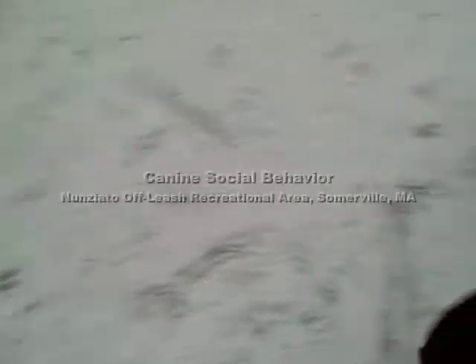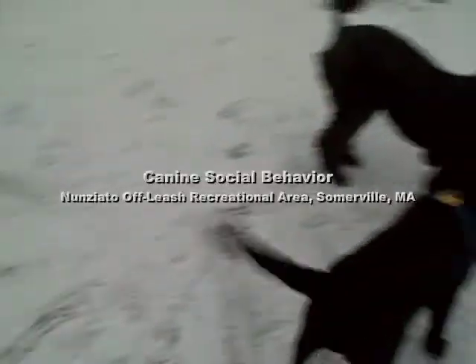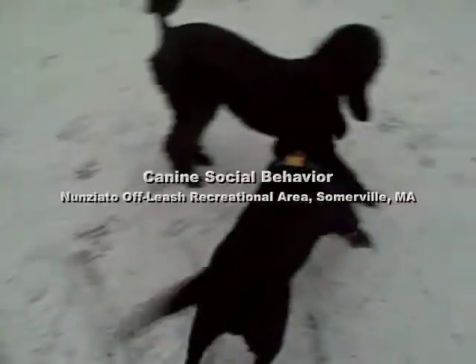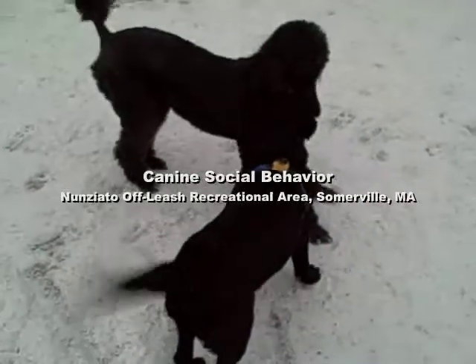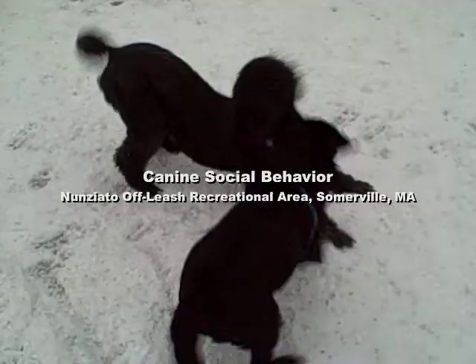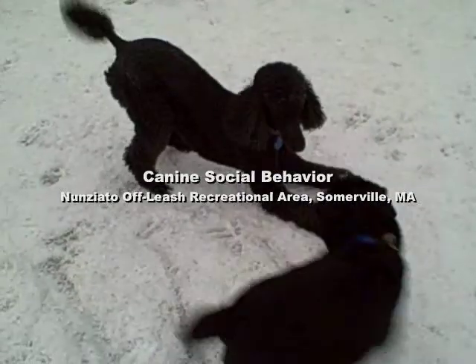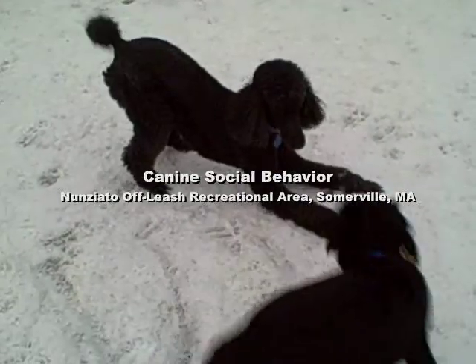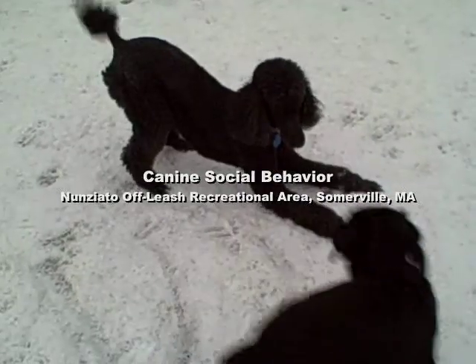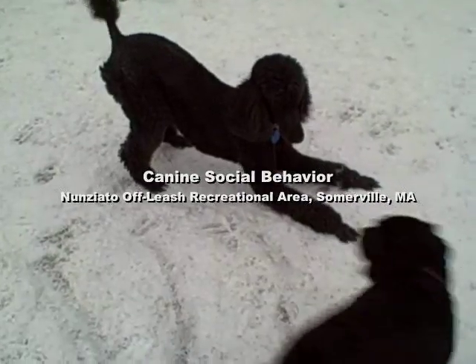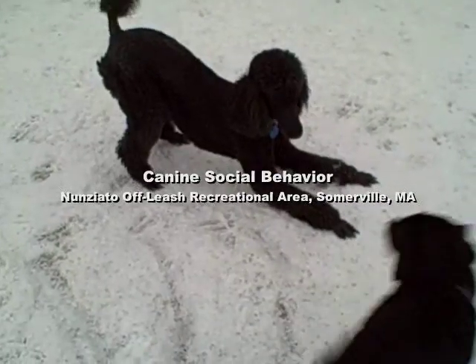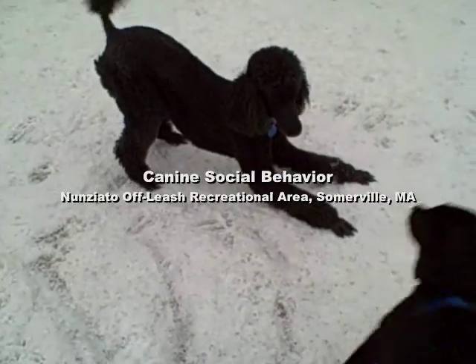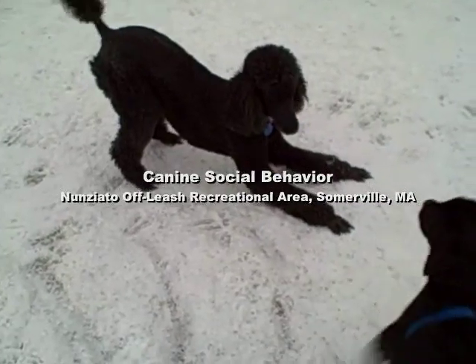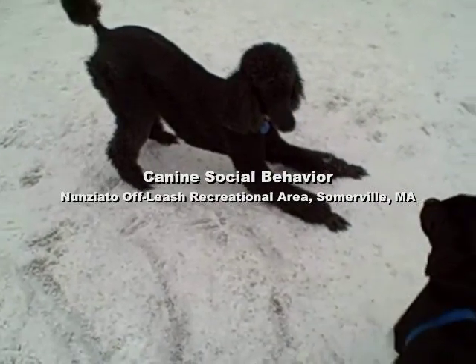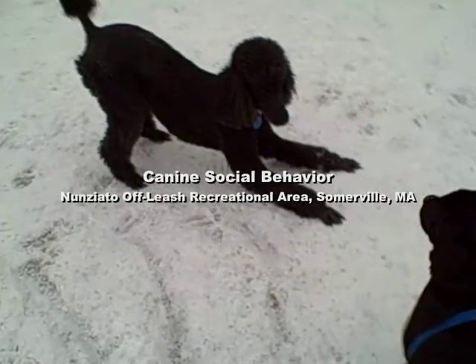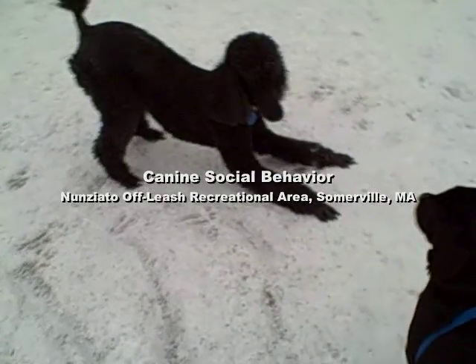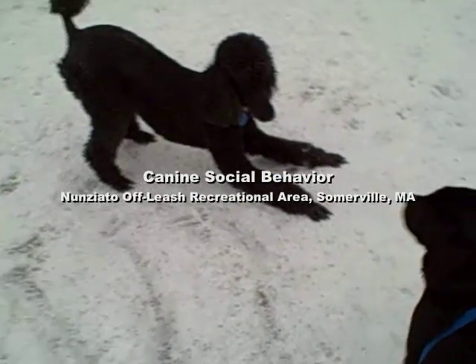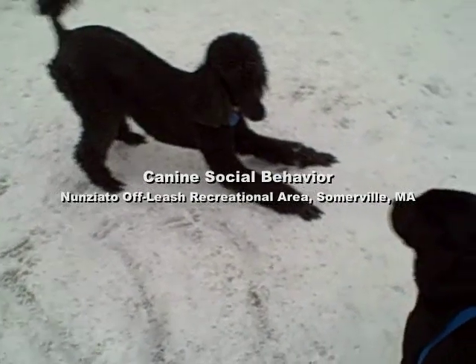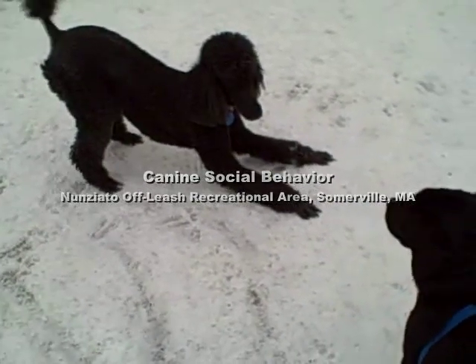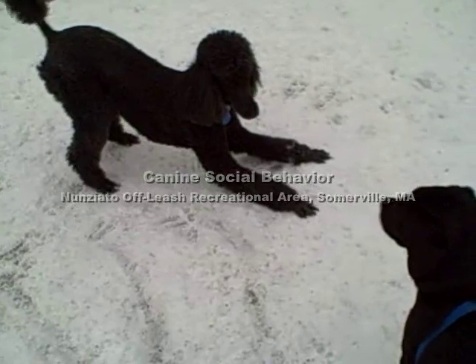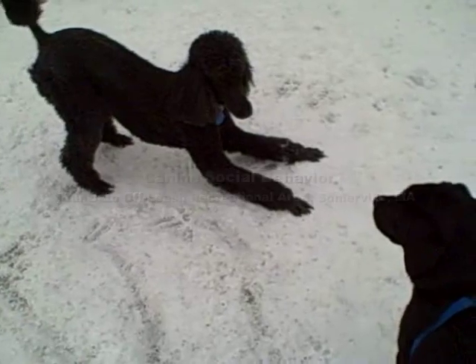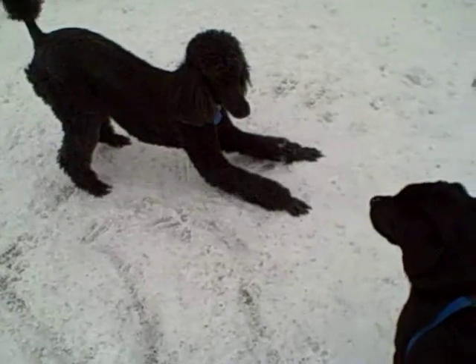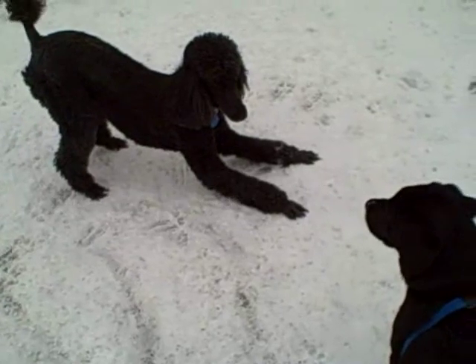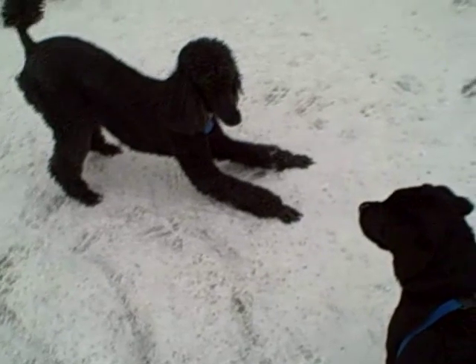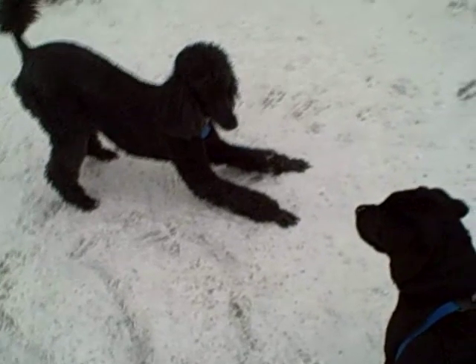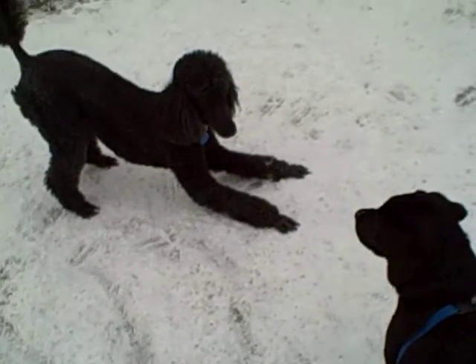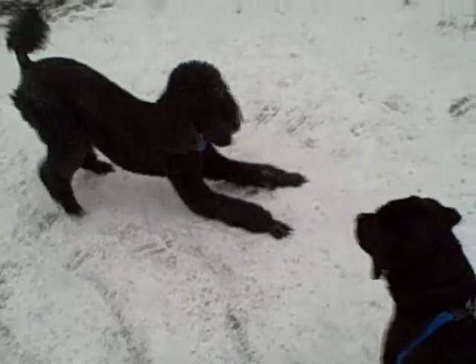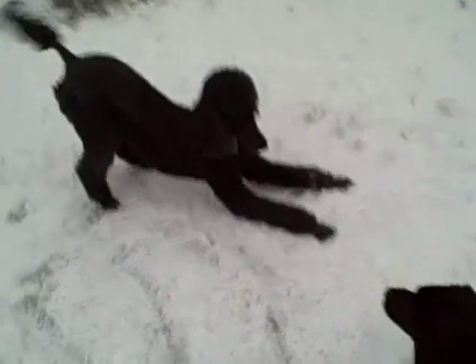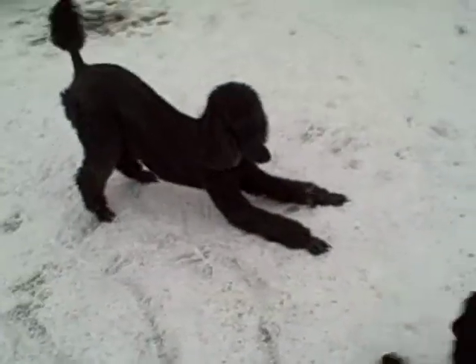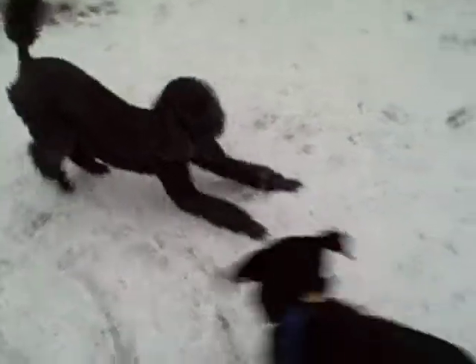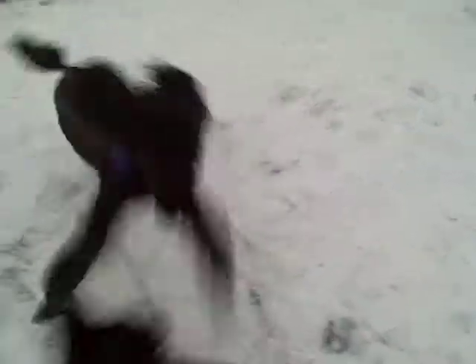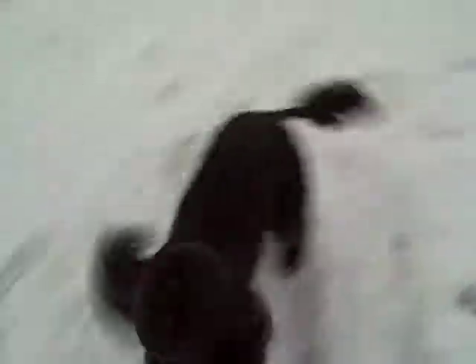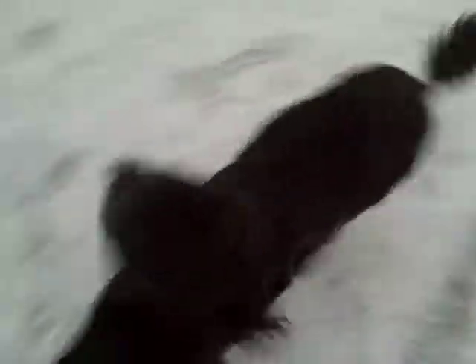We are looking at canine social behavior. Here is the play bow offered by the Standard Poodle, the classic canine invitation to play.